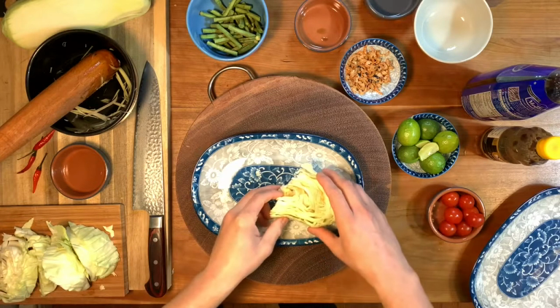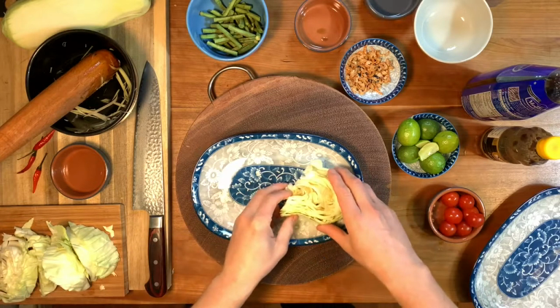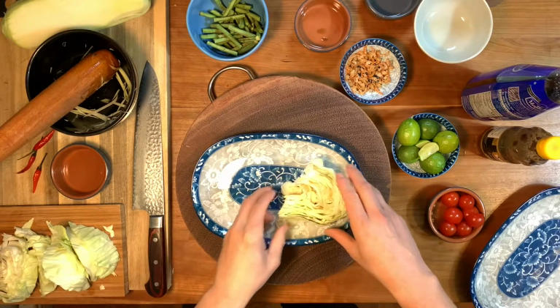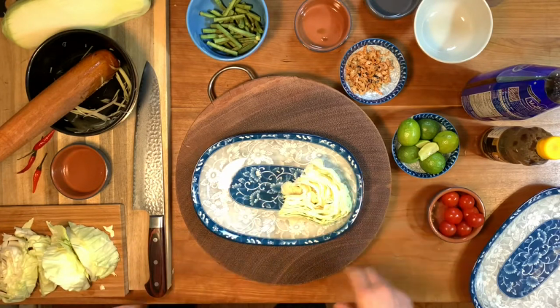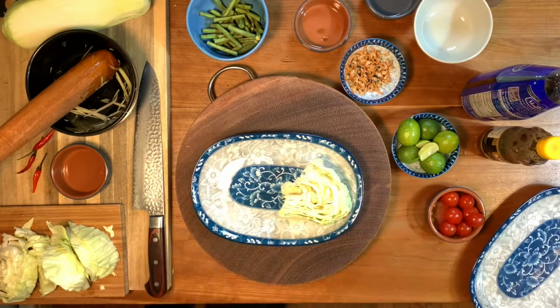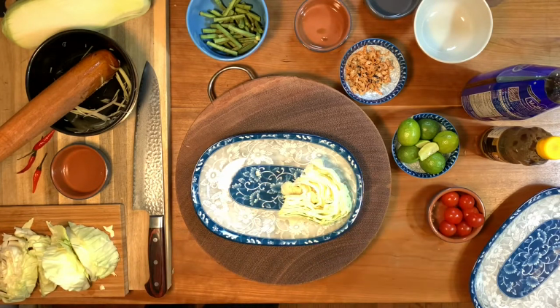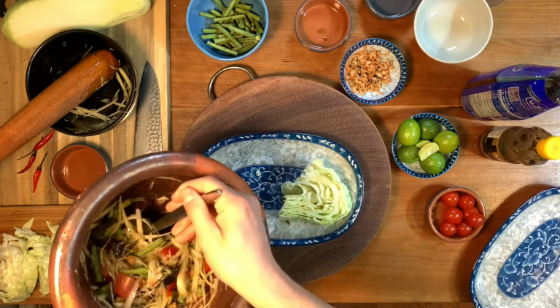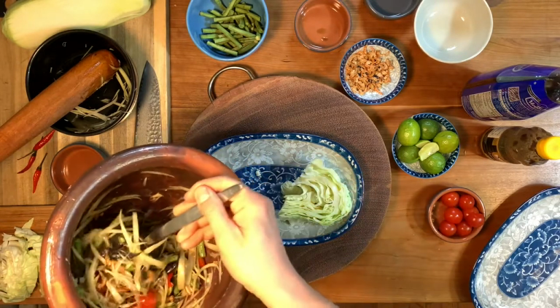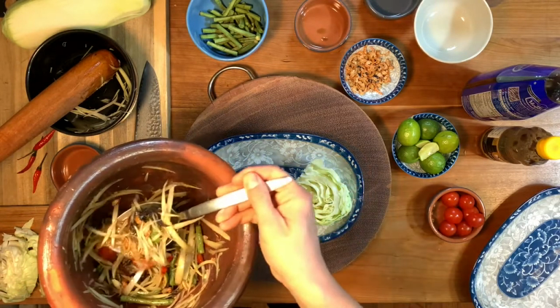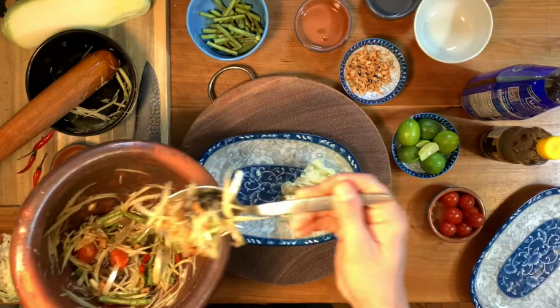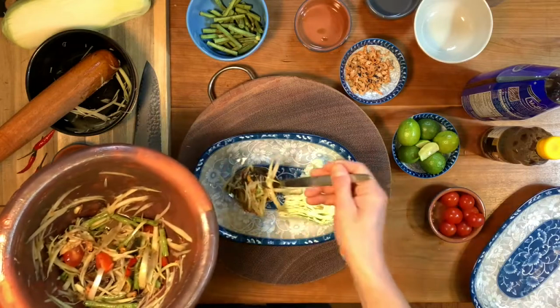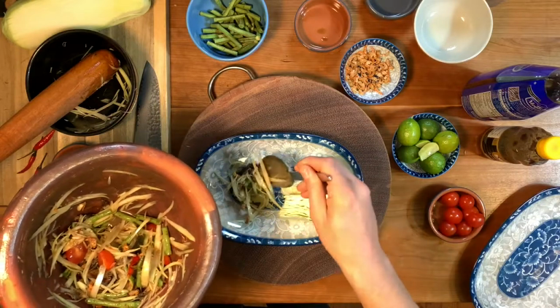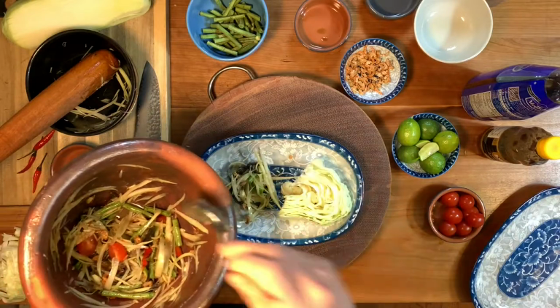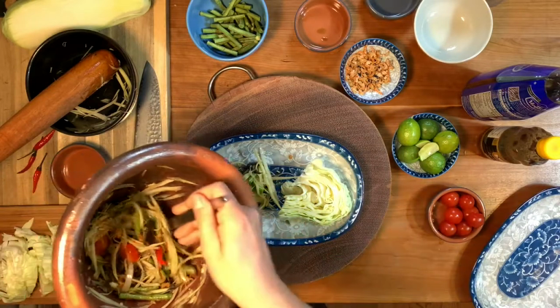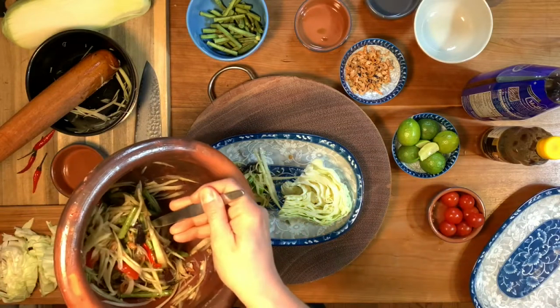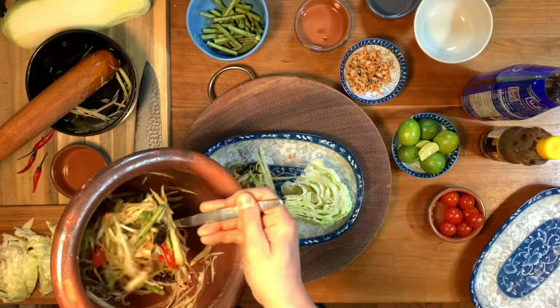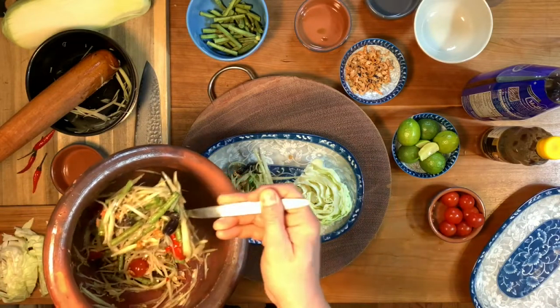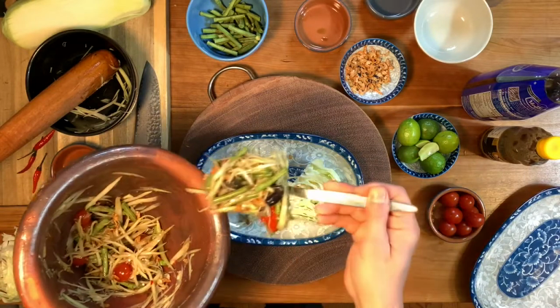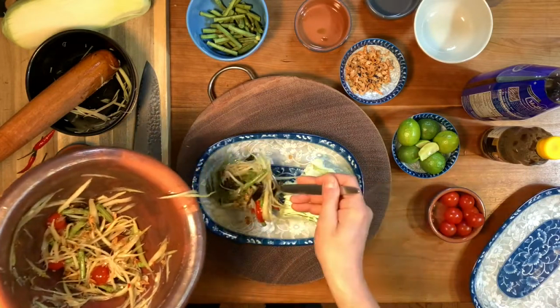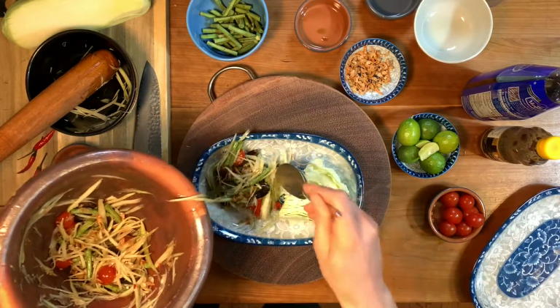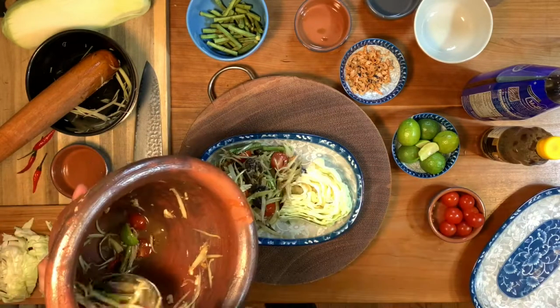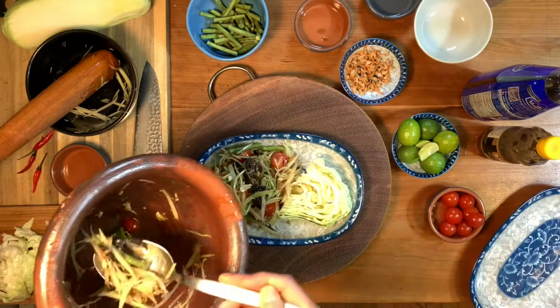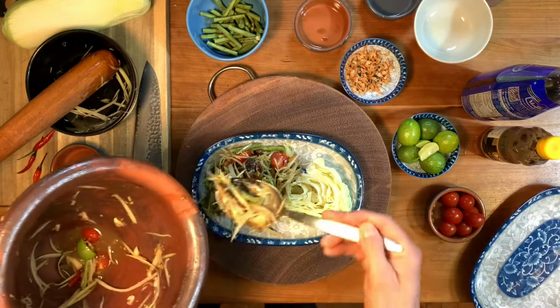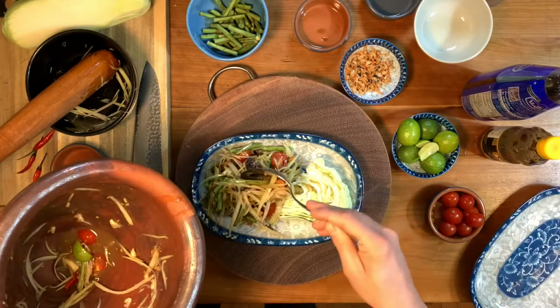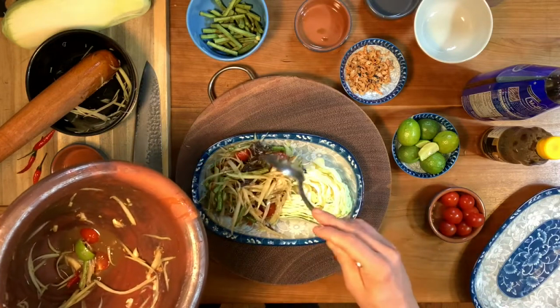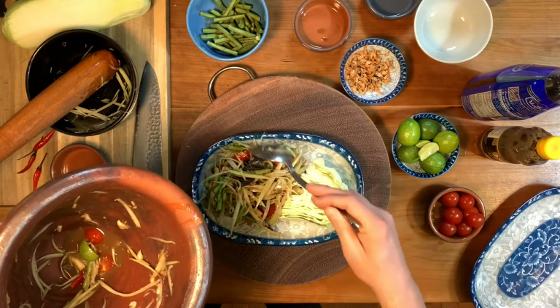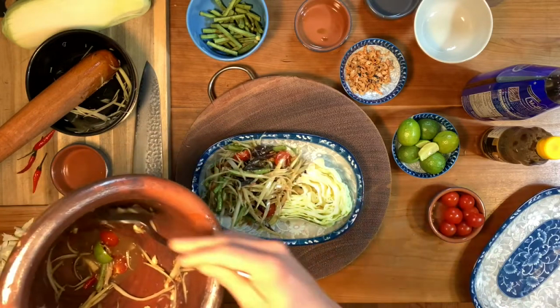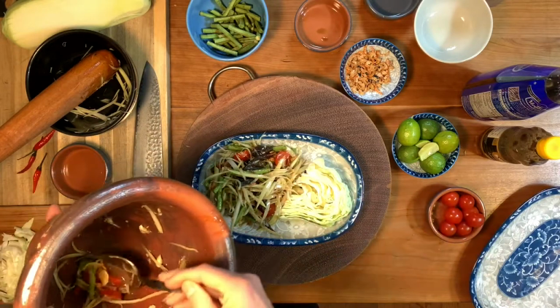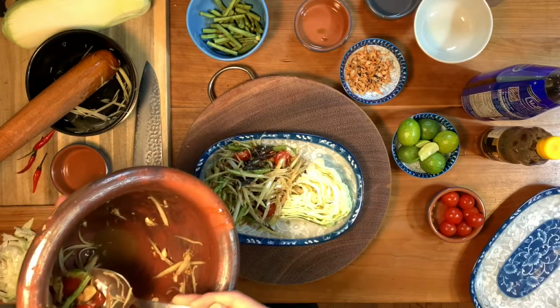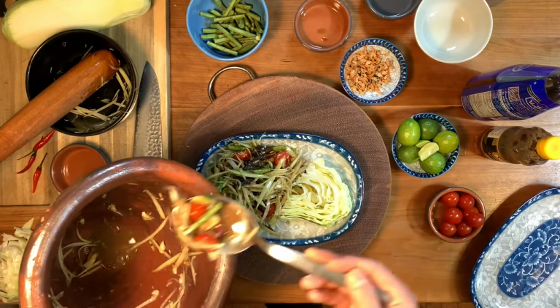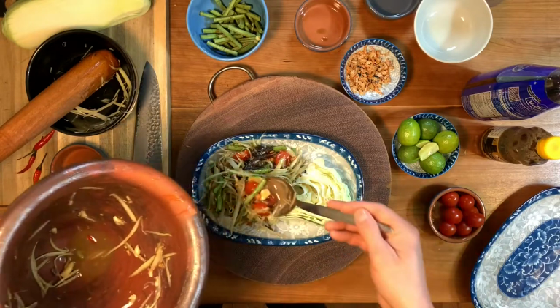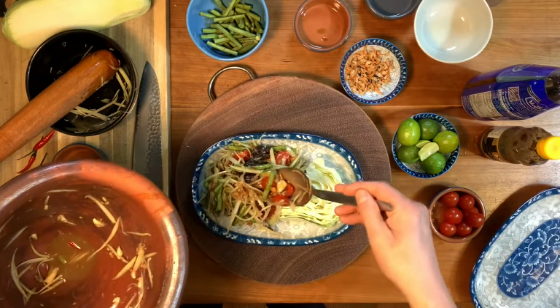Grab a slice of cabbage, spoon everything onto your plate, and make sure you get all the liquid in the bottom of your mortar. And that is Northern Thai Tam Mak Hoong — Som Tam Lao.